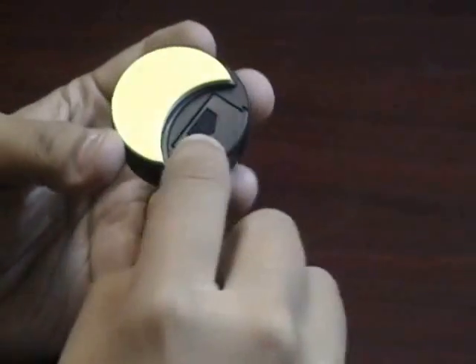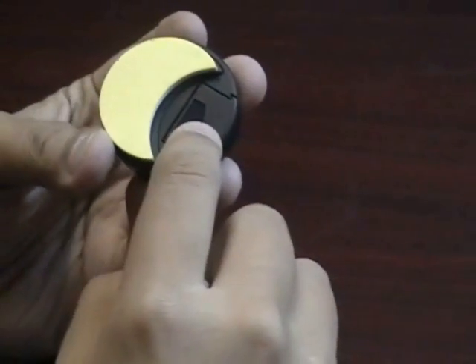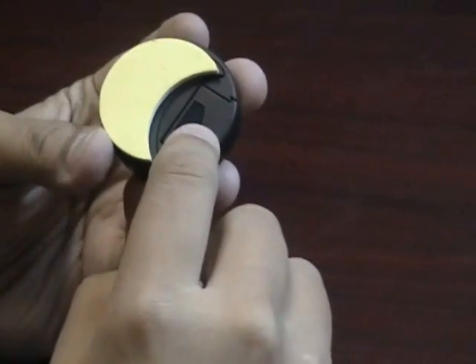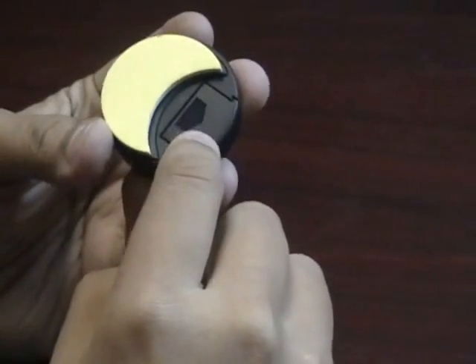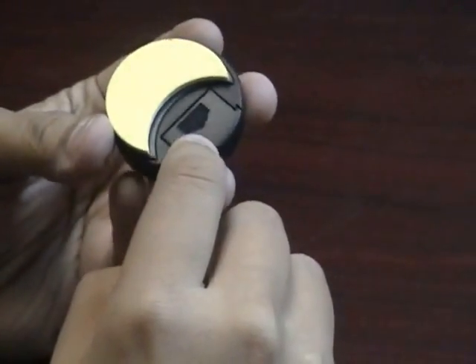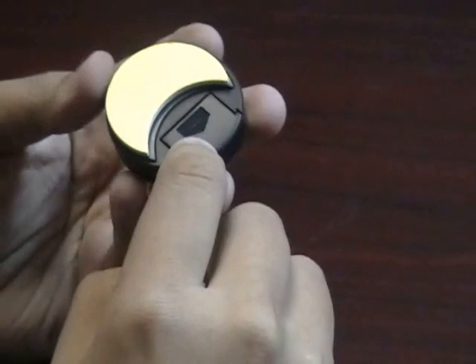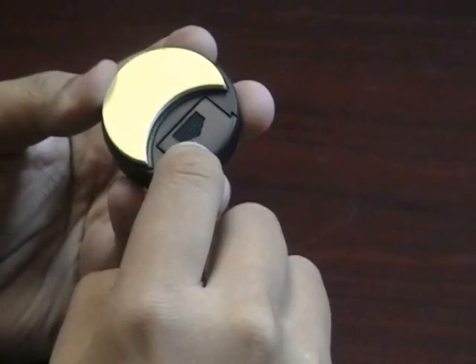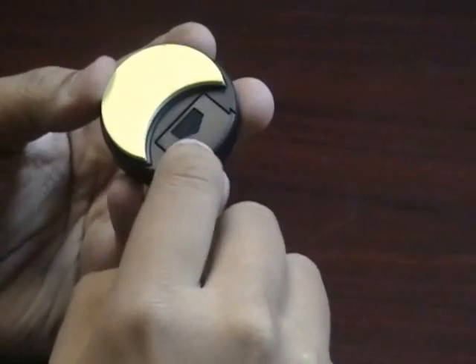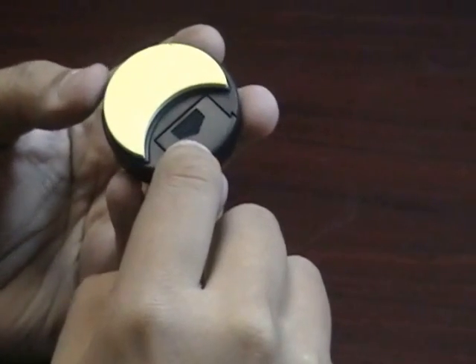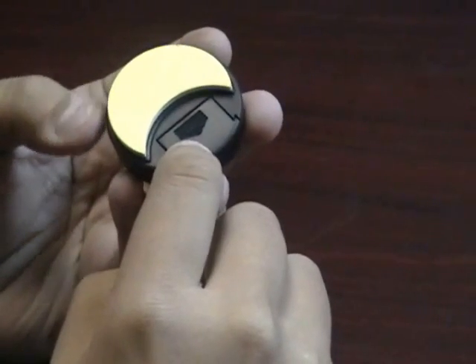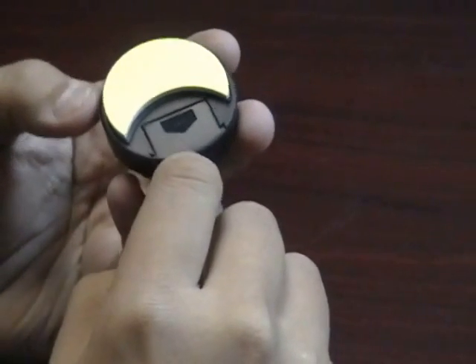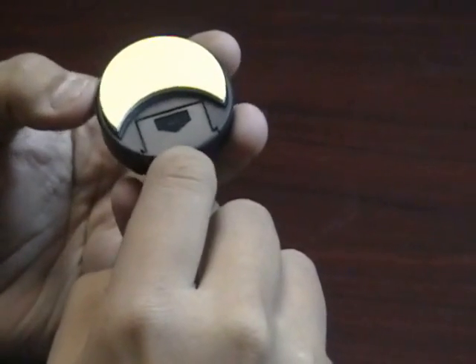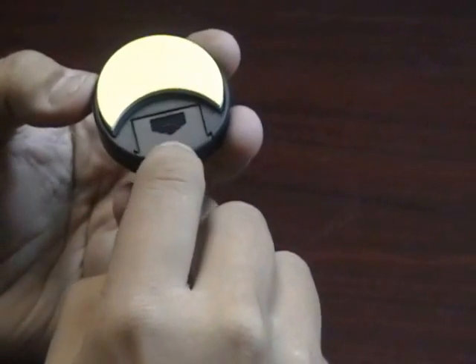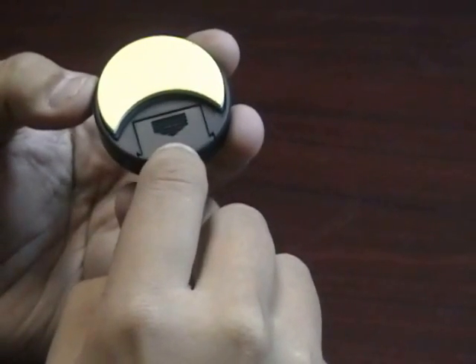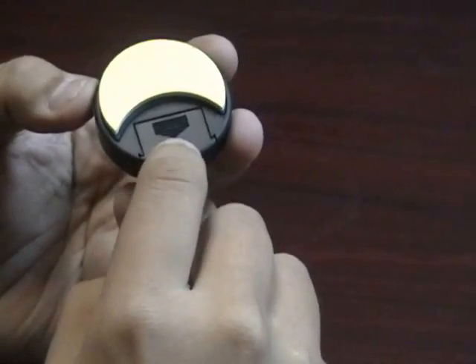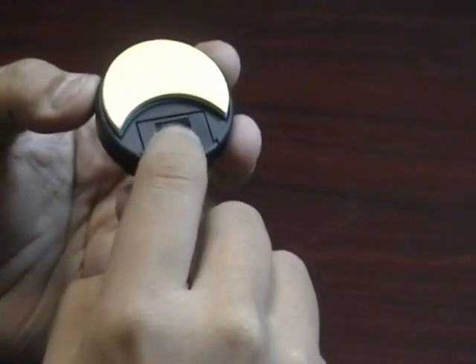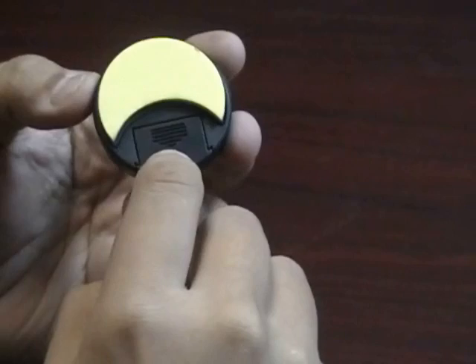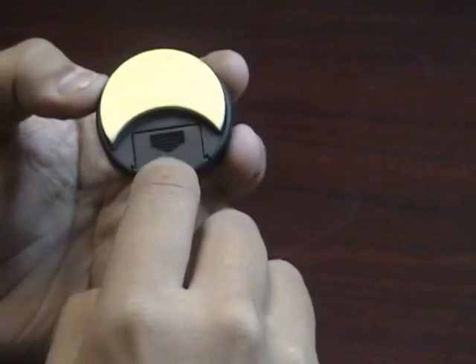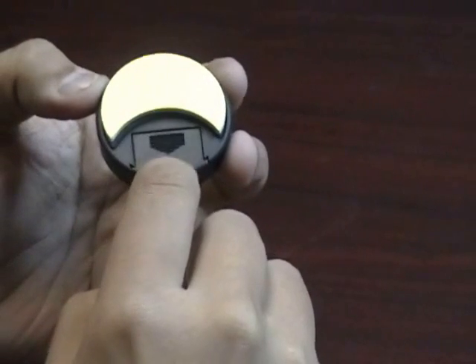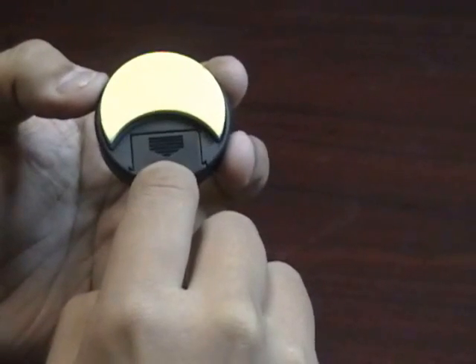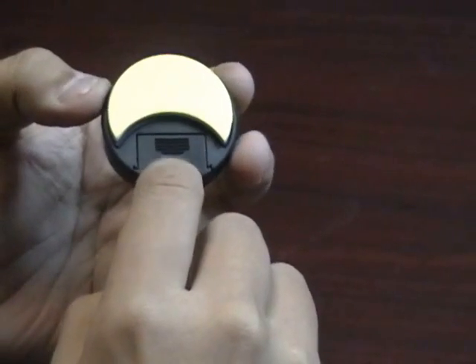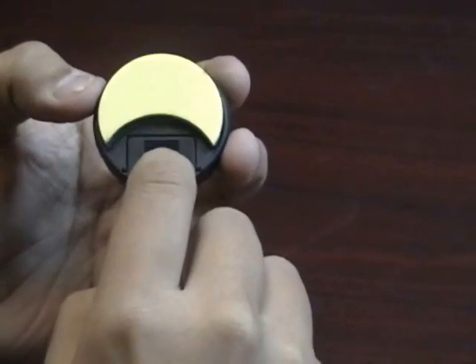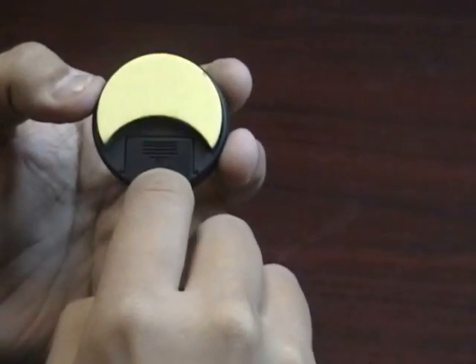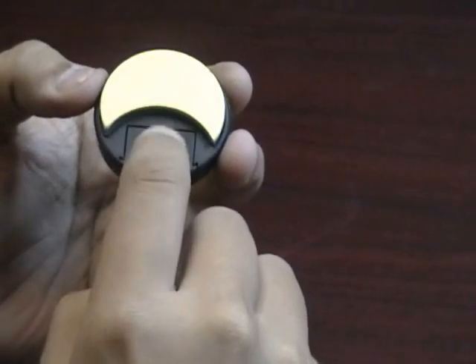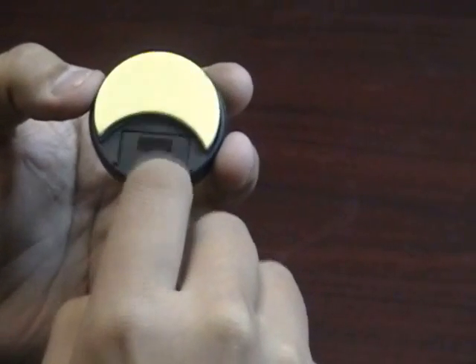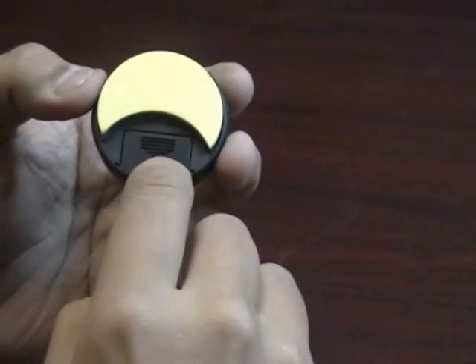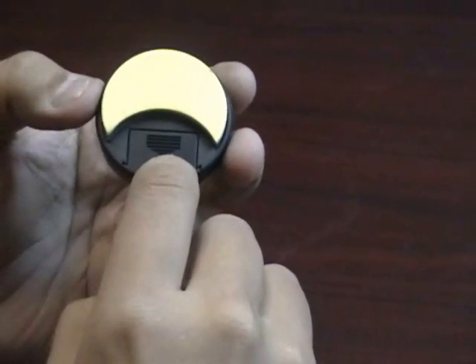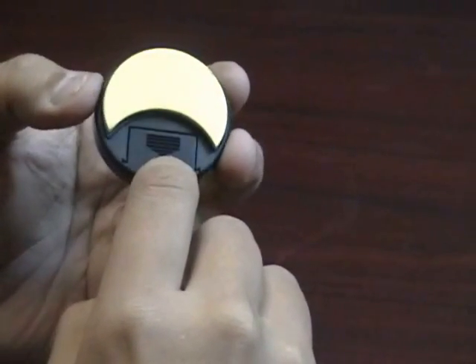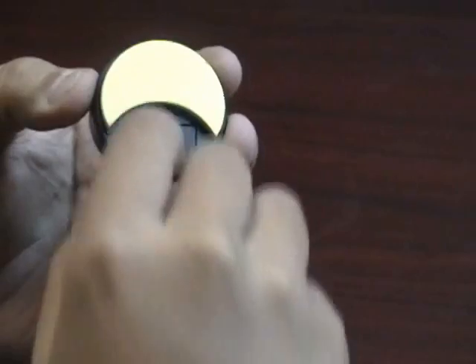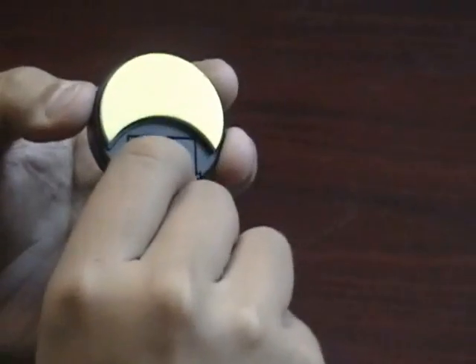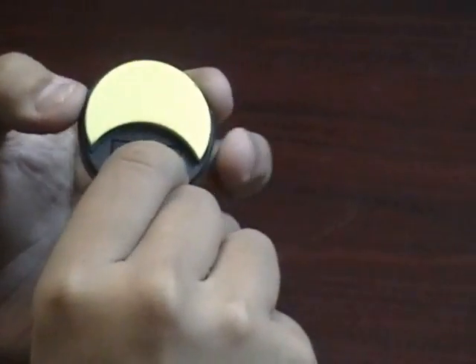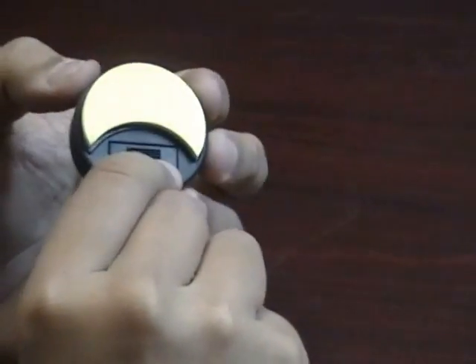It also has the battery compartment. This holds one coin cell 357A battery. The battery will last for a few years and can easily be replaced at any watch store or Walmart.